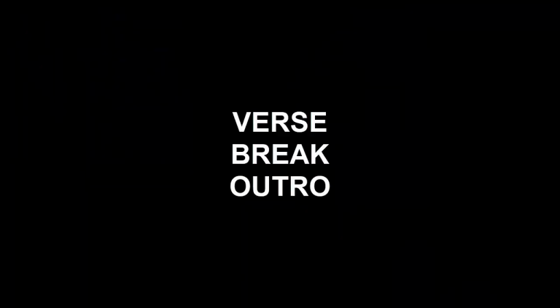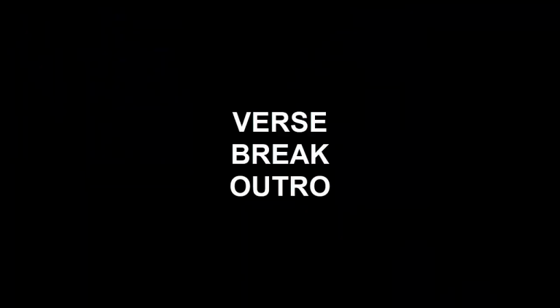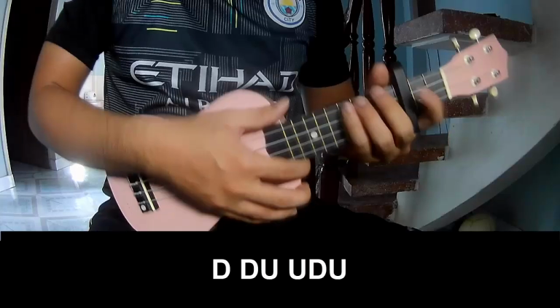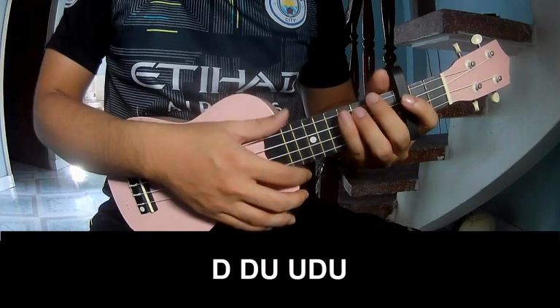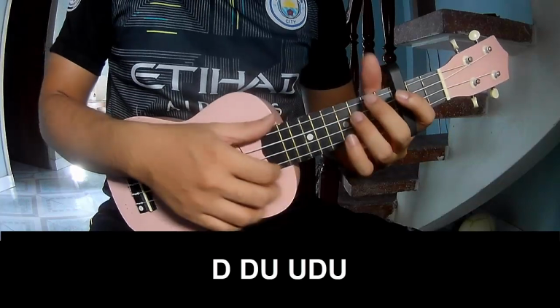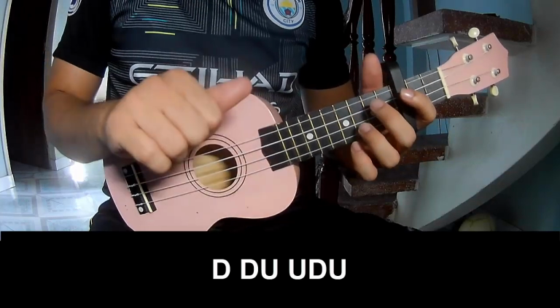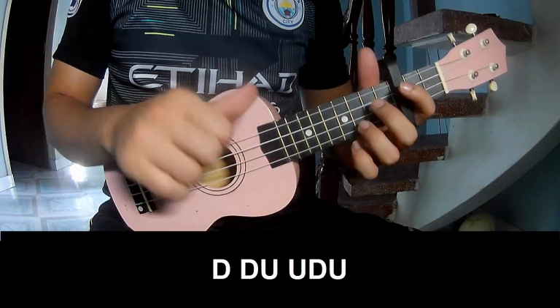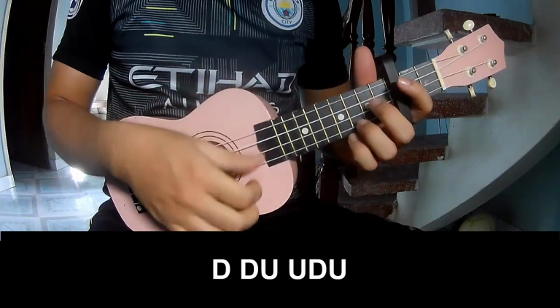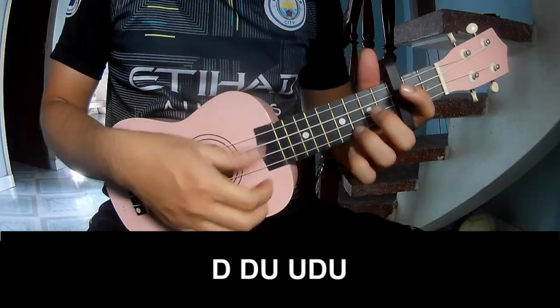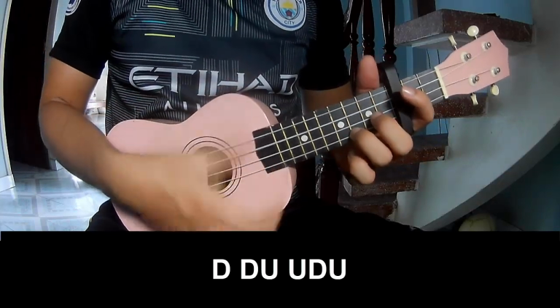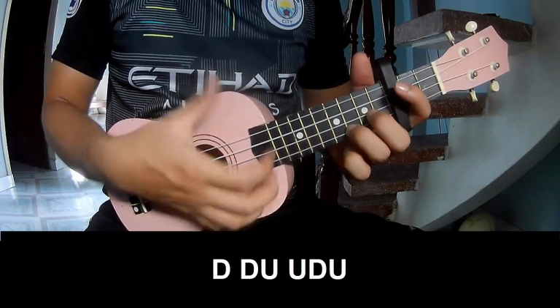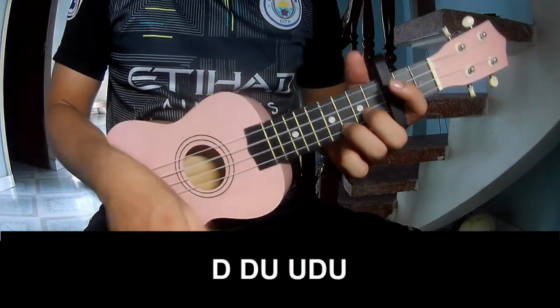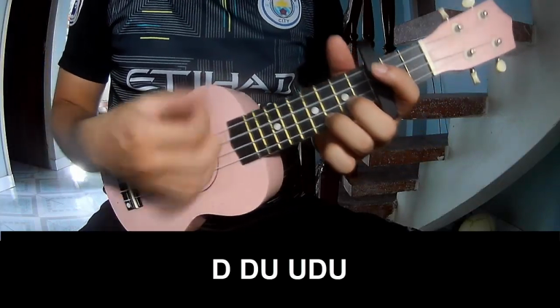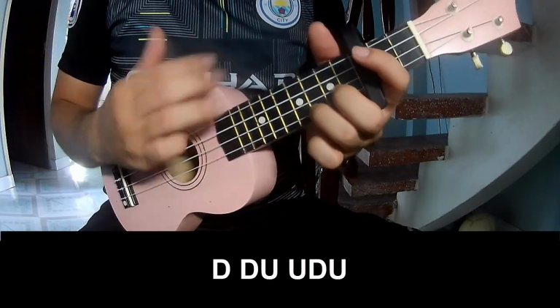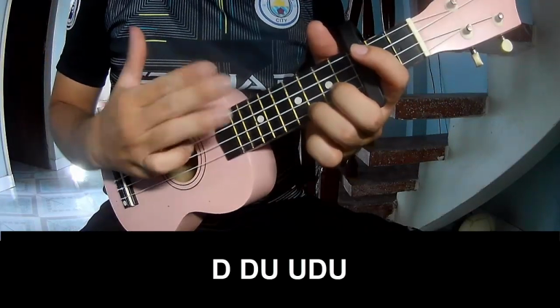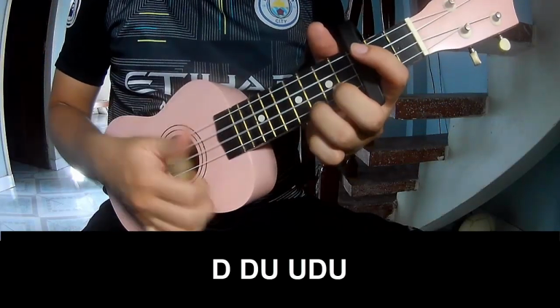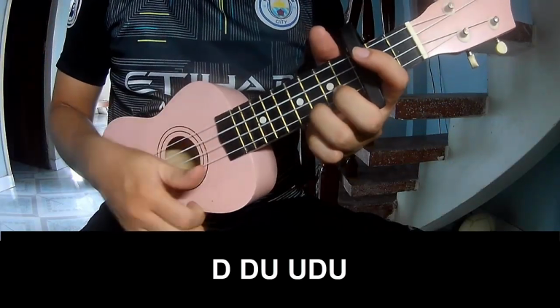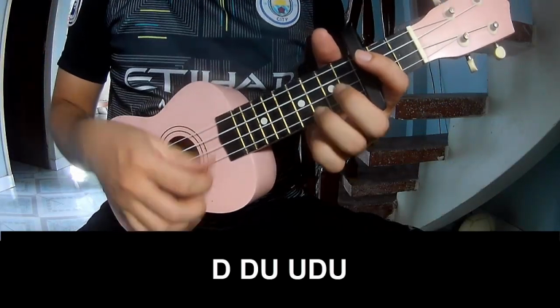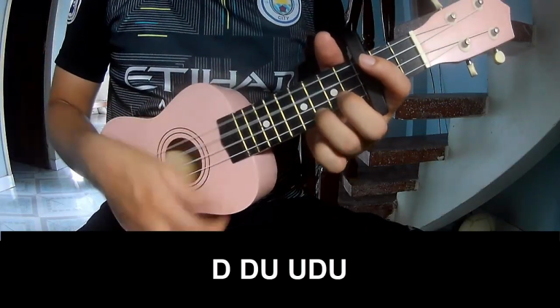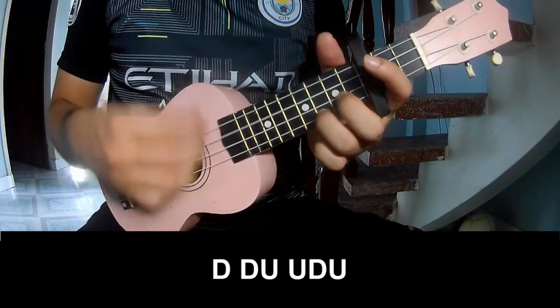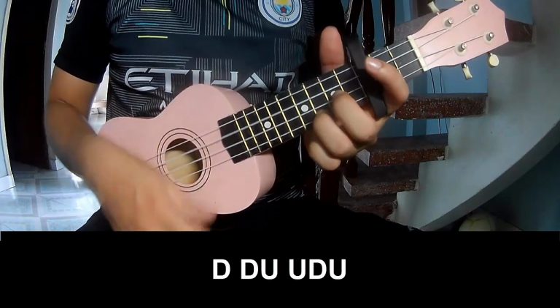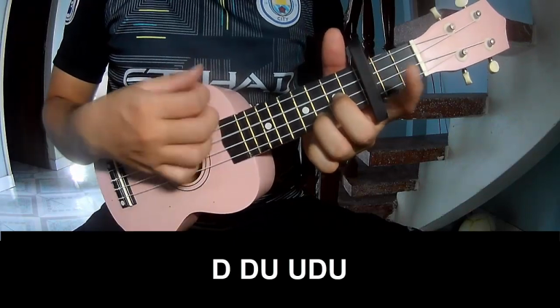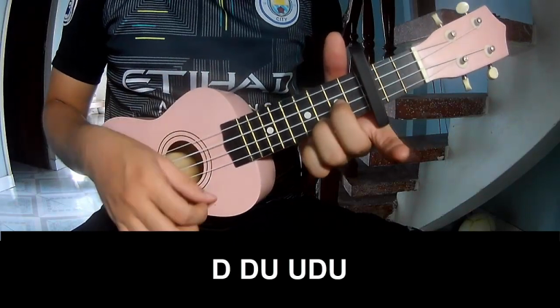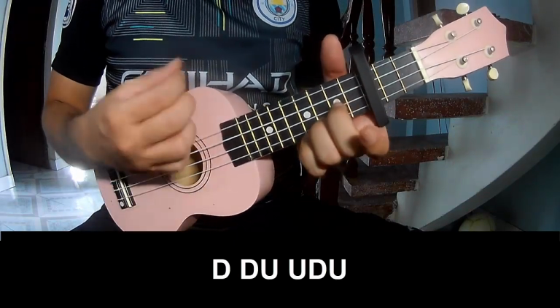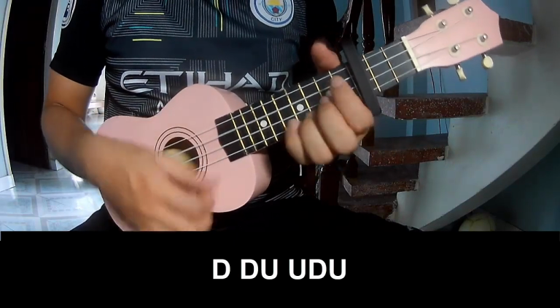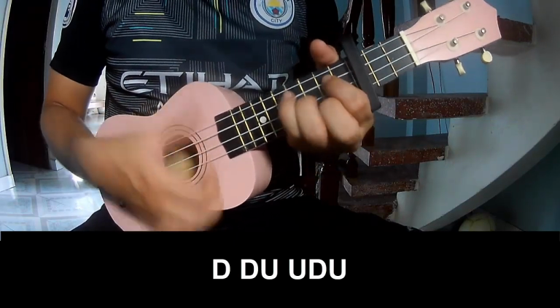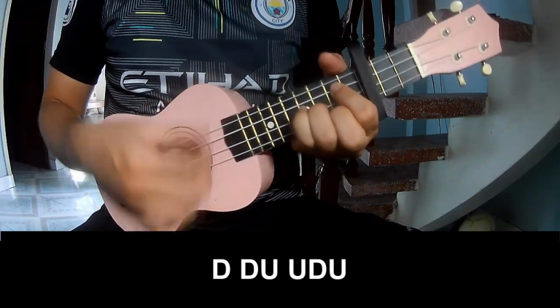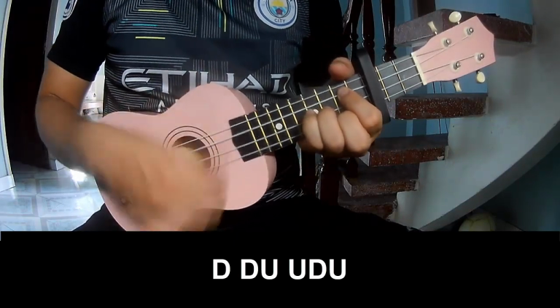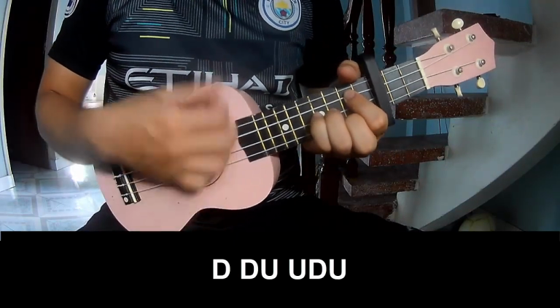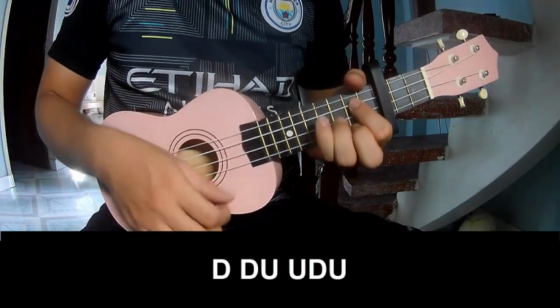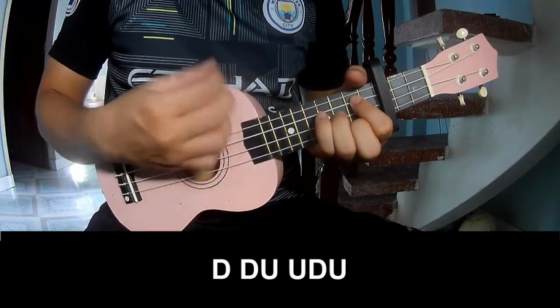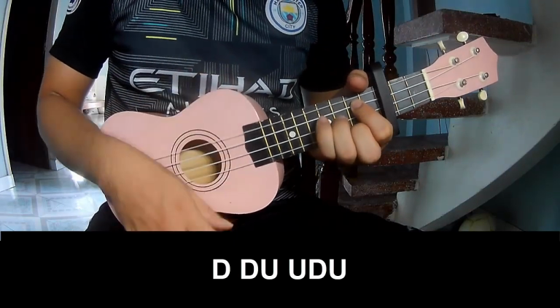The first track — now you play: down, up, up, down, up, up, up, down, up, up, up, up.